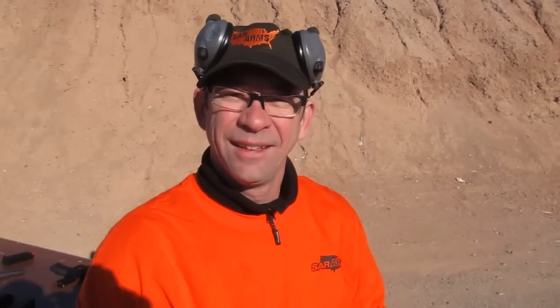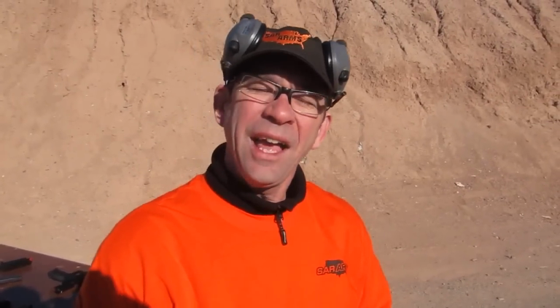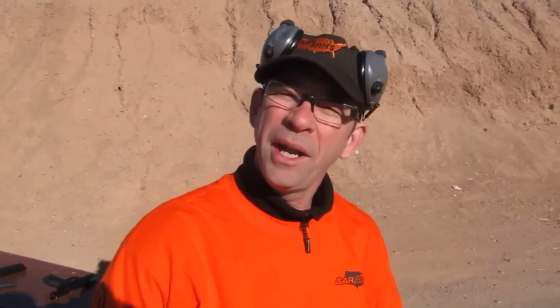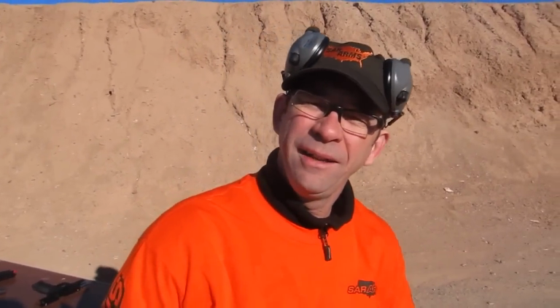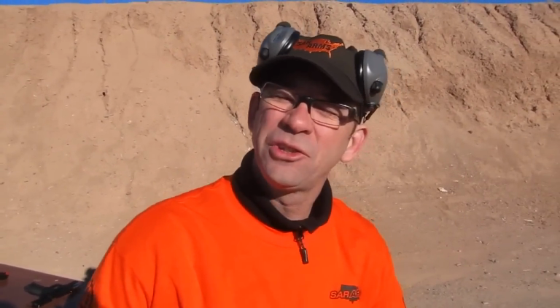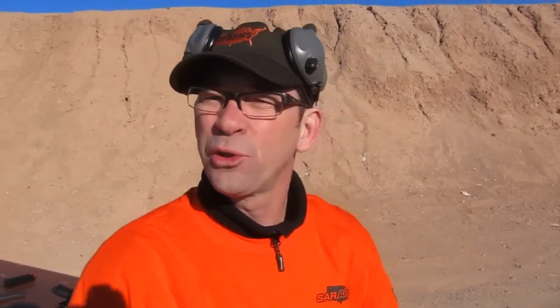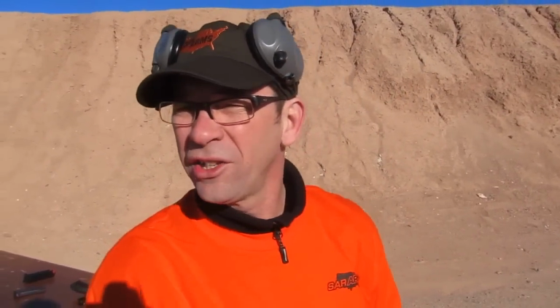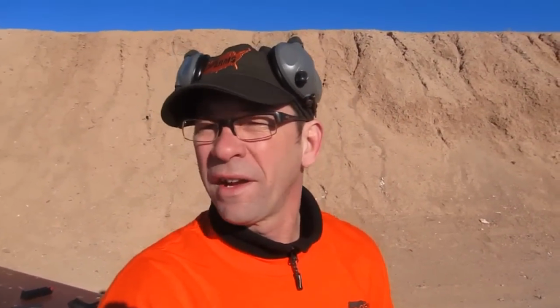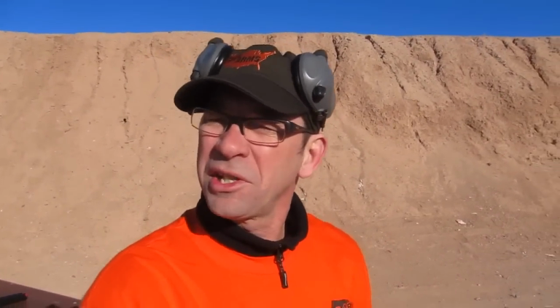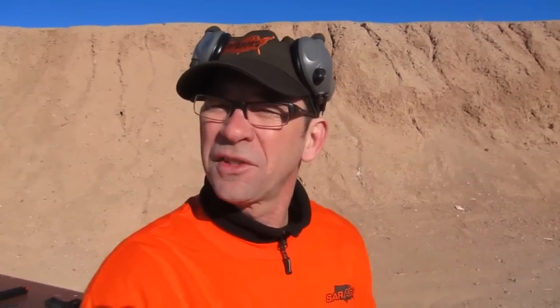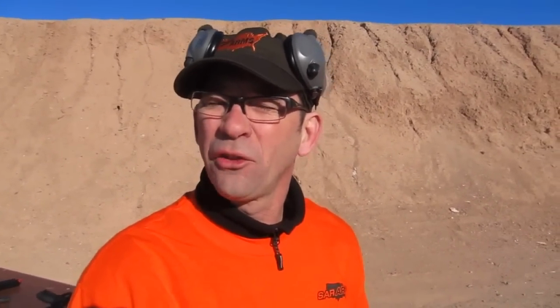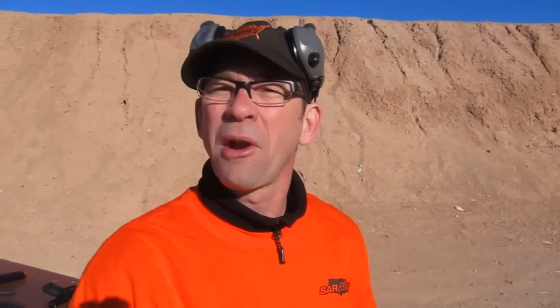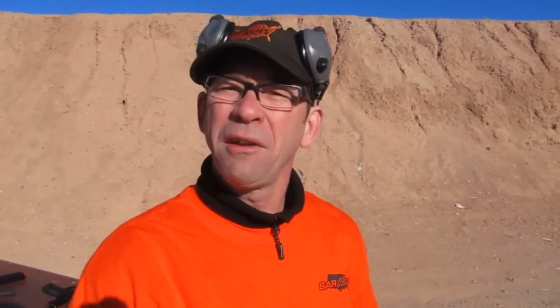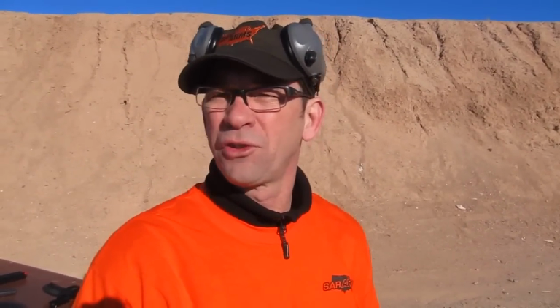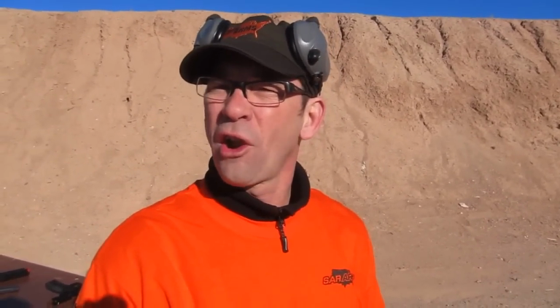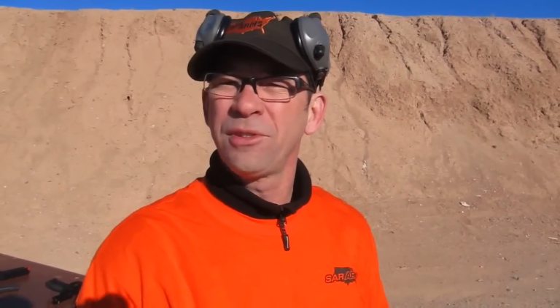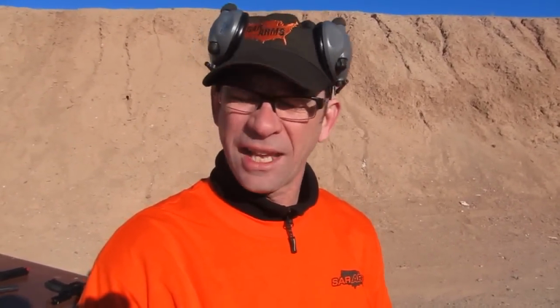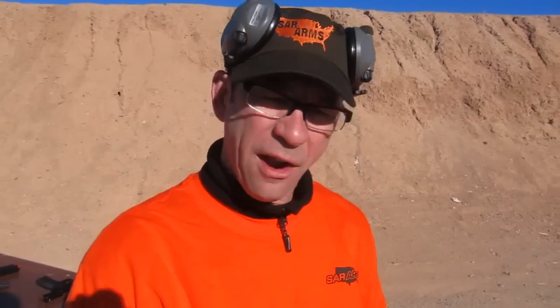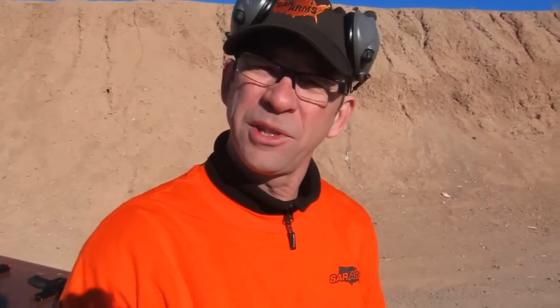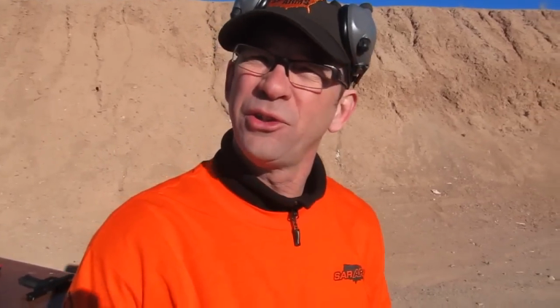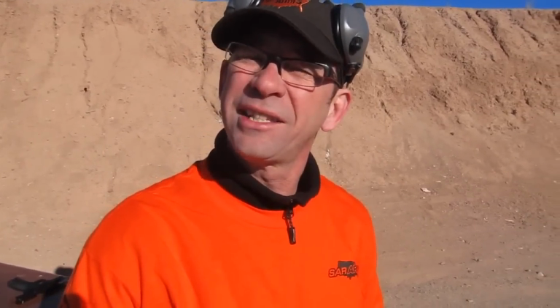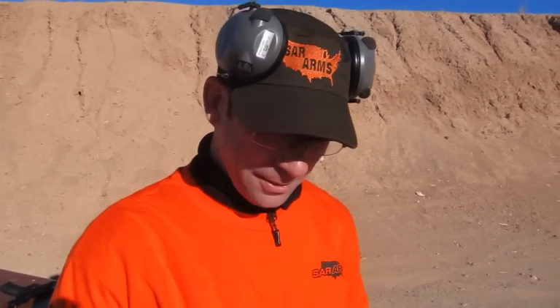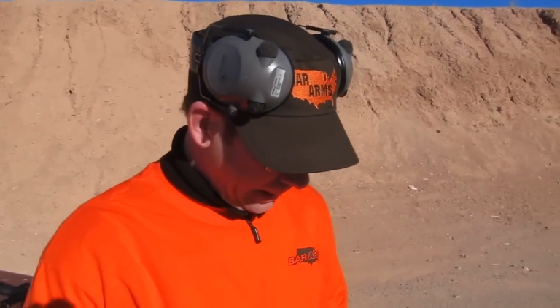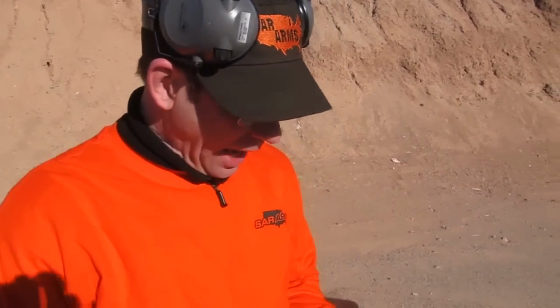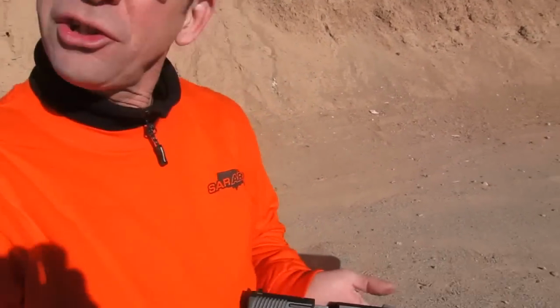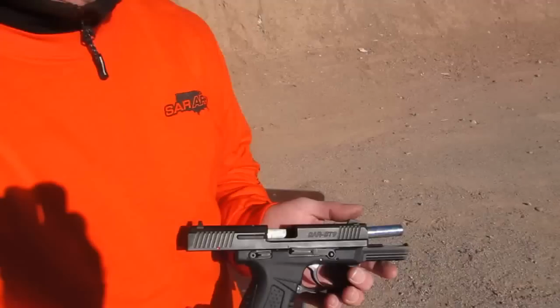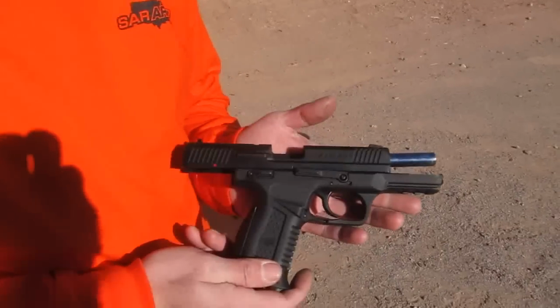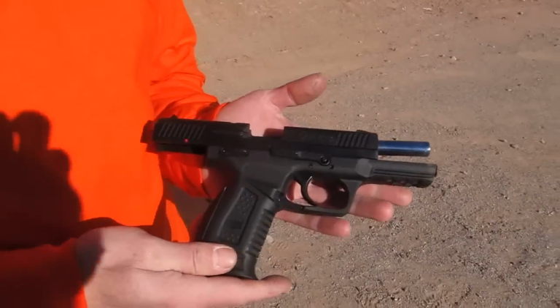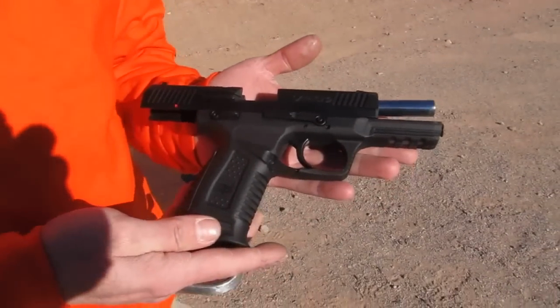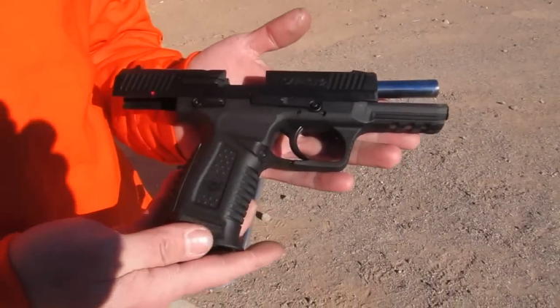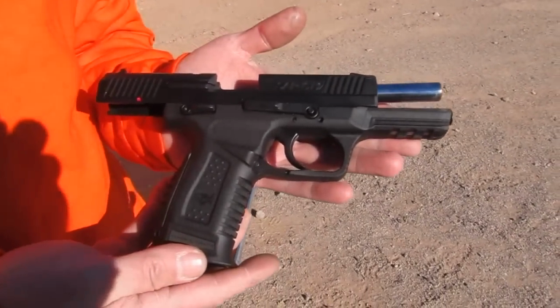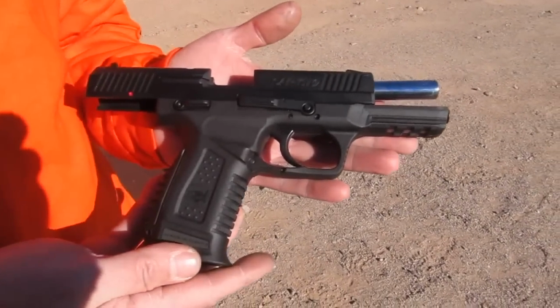Hi everybody, this is George Wedge, Vice President of Sales and Marketing for SAR Arms and Task Firearms here in the United States. I'm here to show you today the SAR ST9.